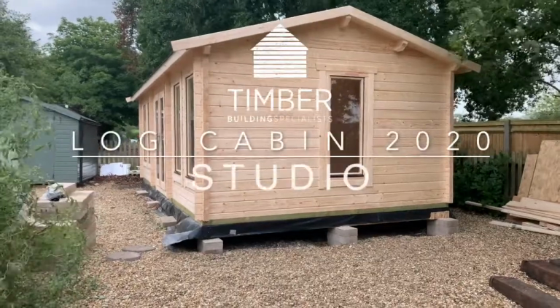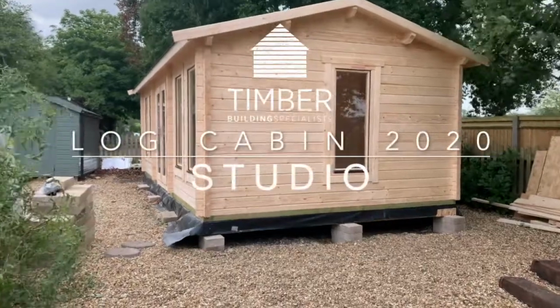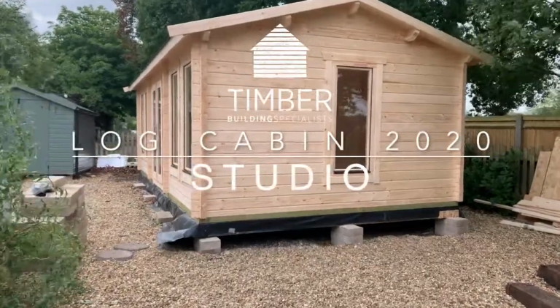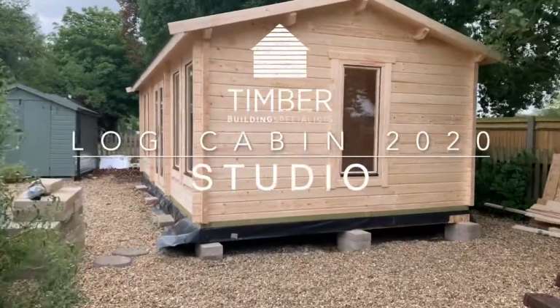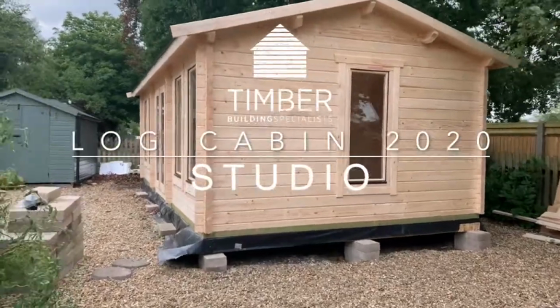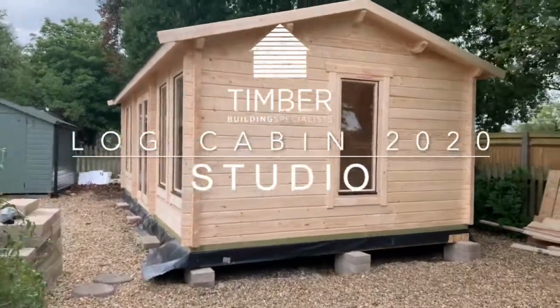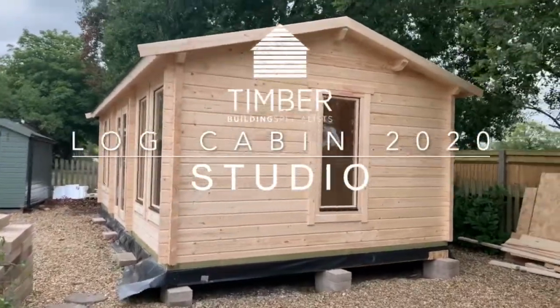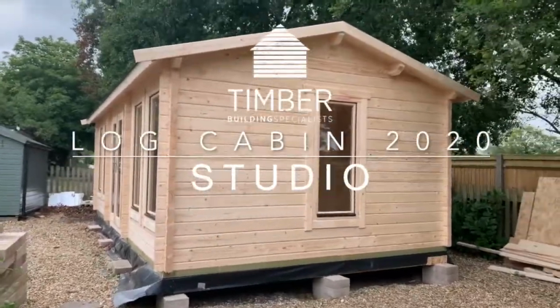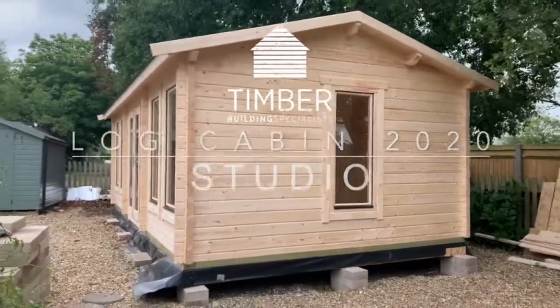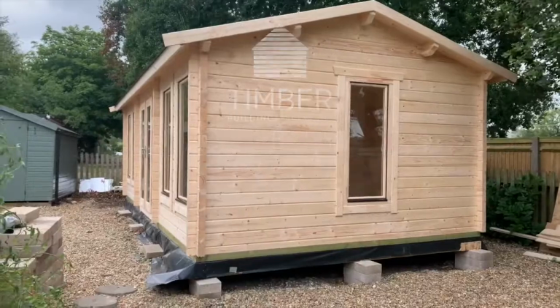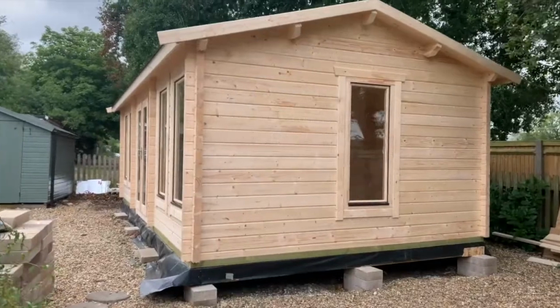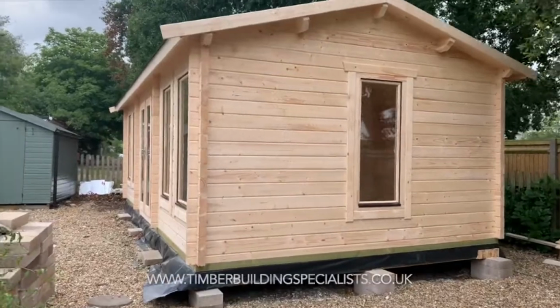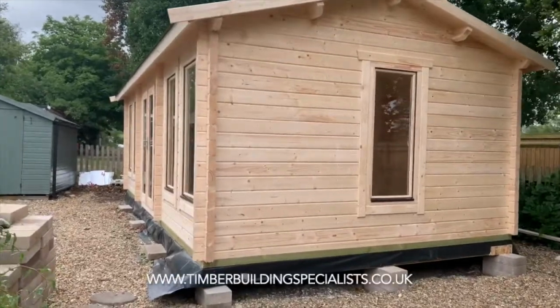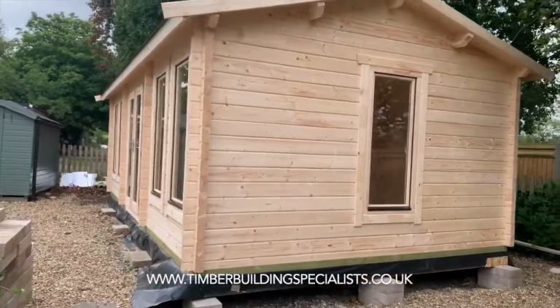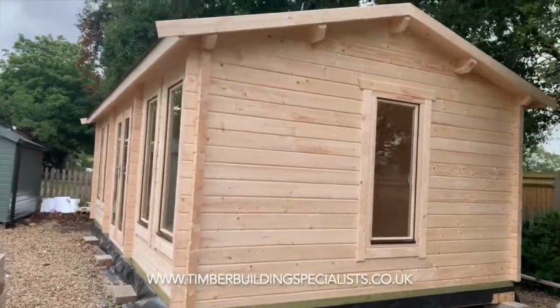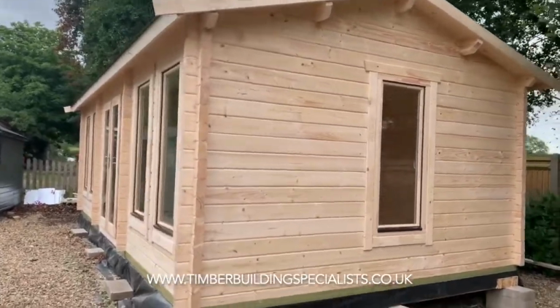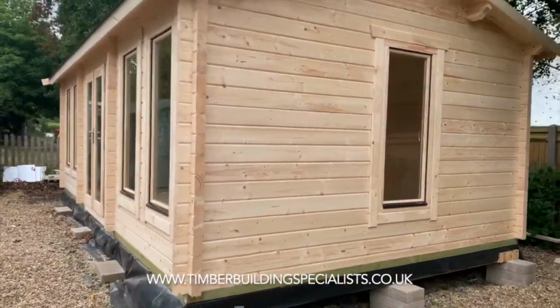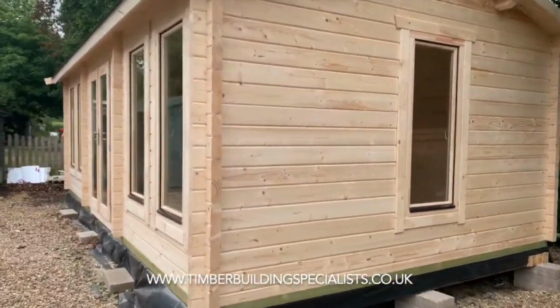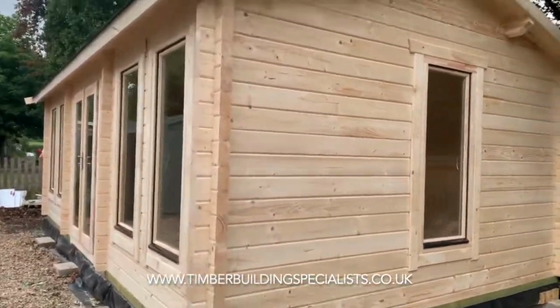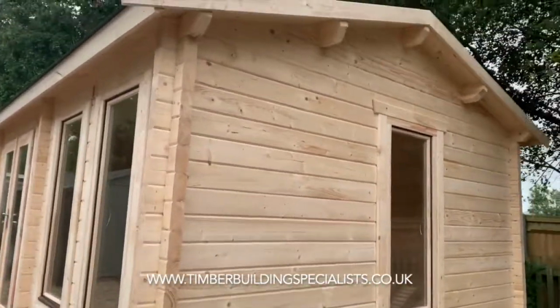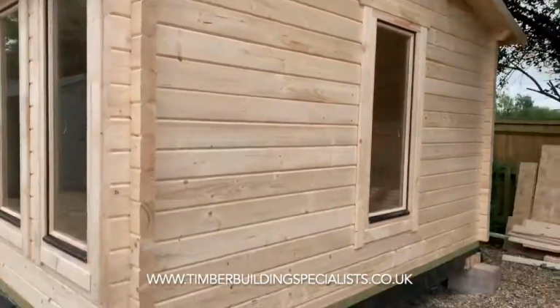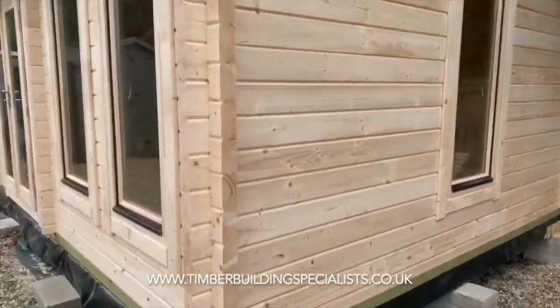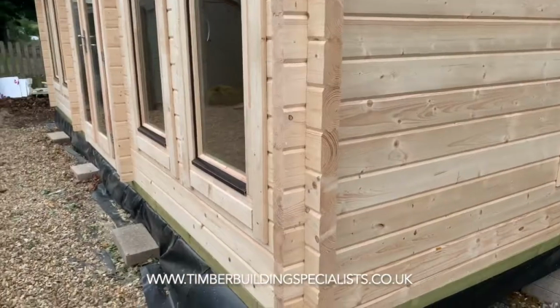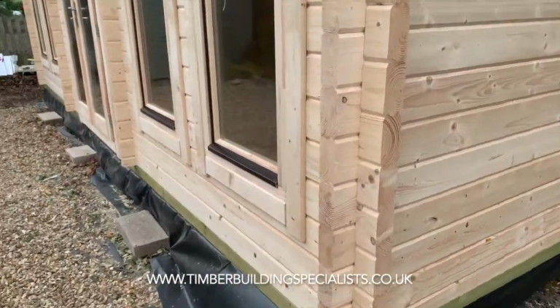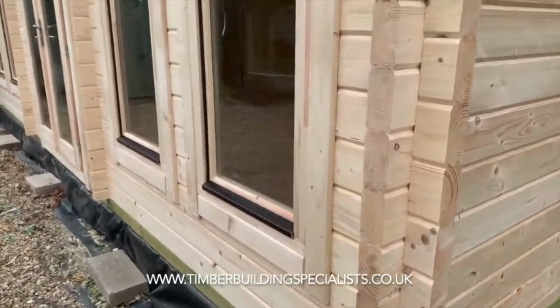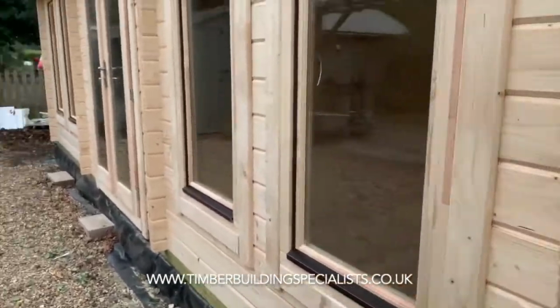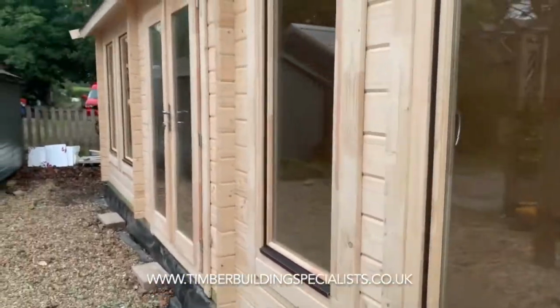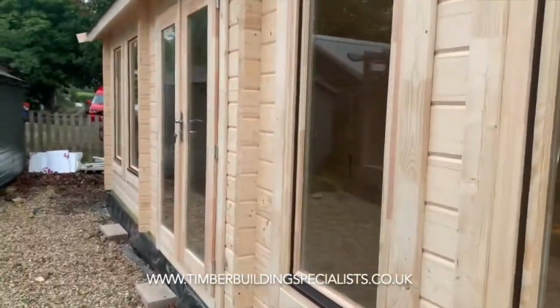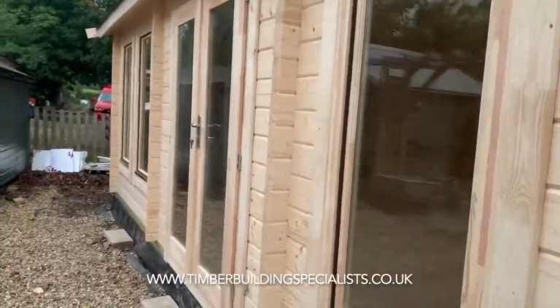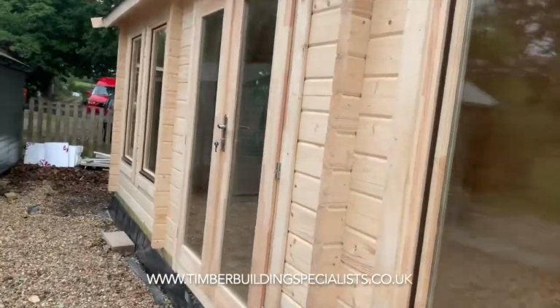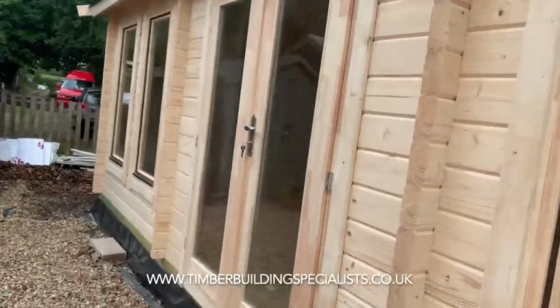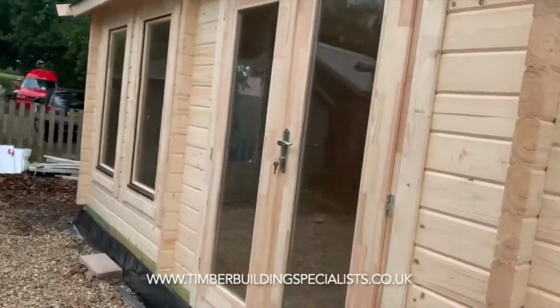A recently completed seven meter by four meter log cabin, going to be used as a pilates studio down in Brighton. 68mm logs, insulated floor, insulated roof.